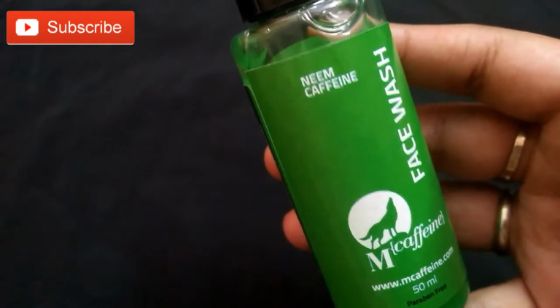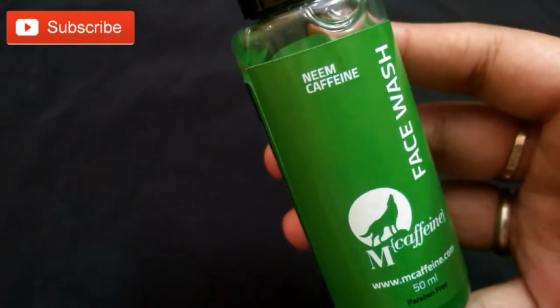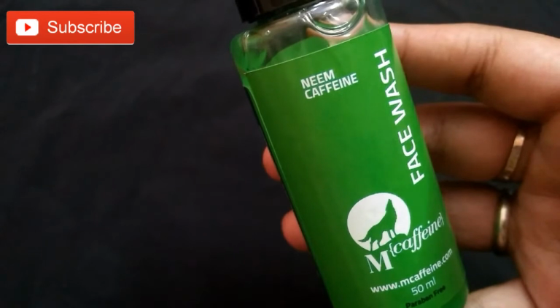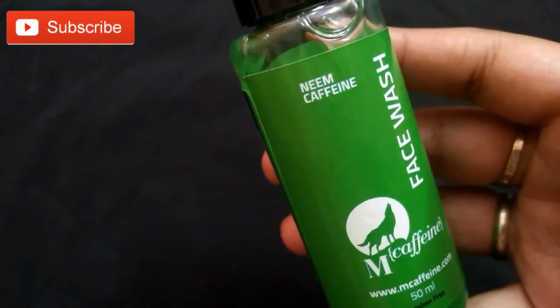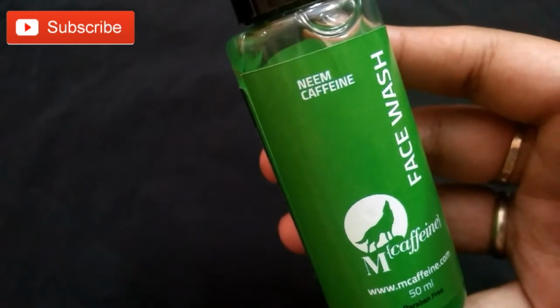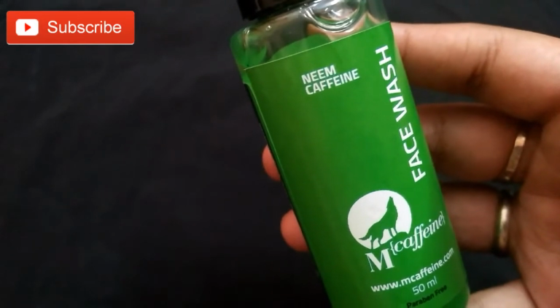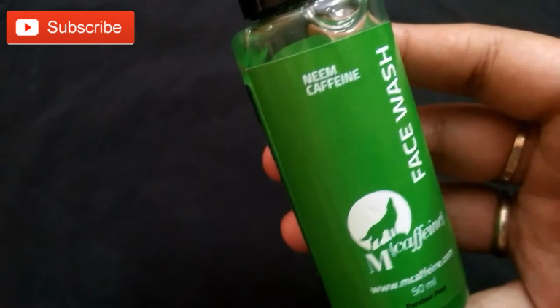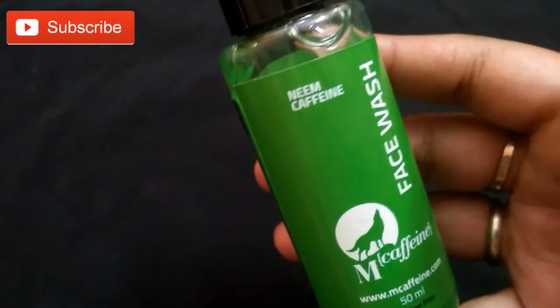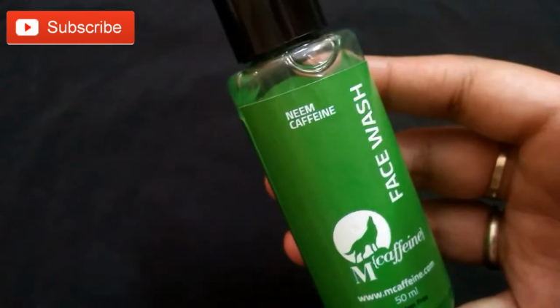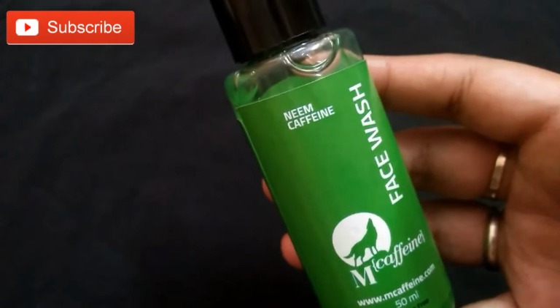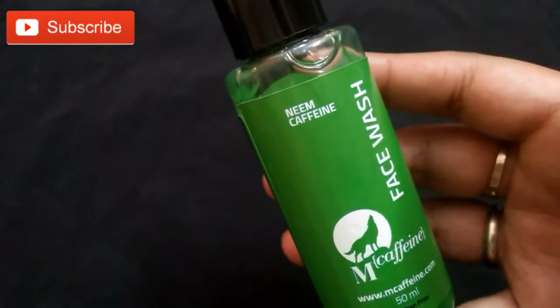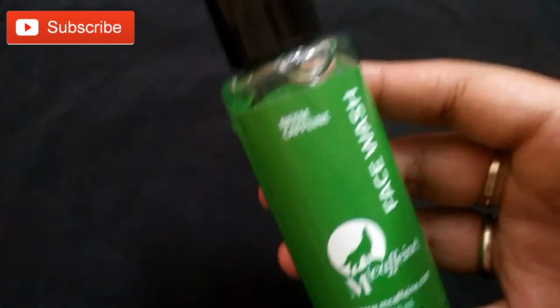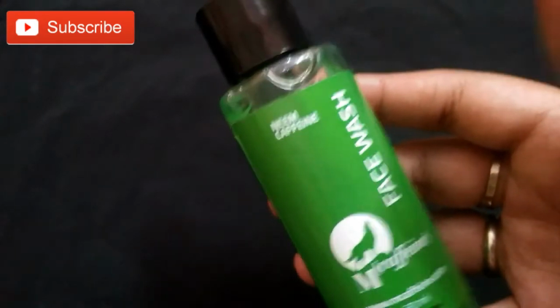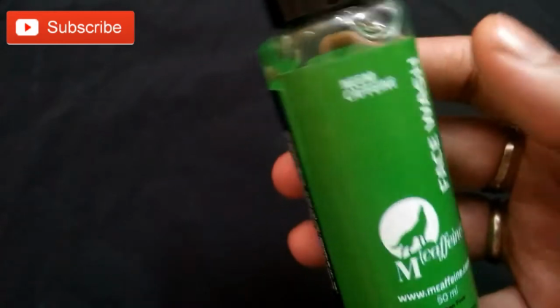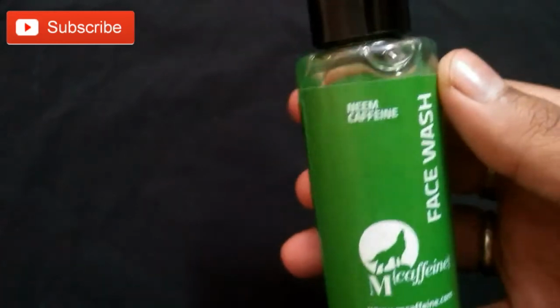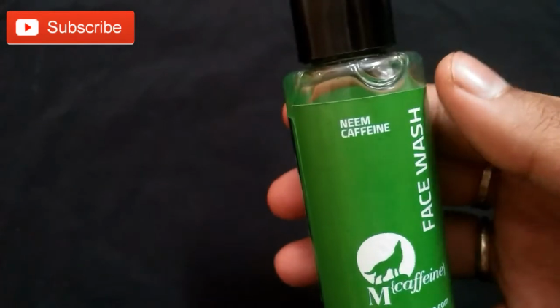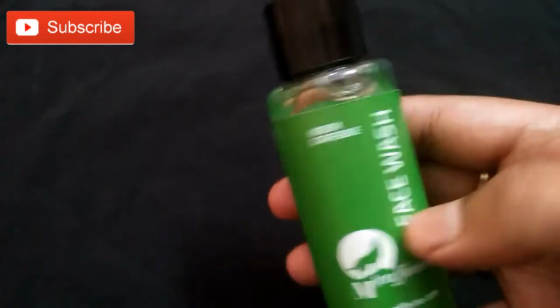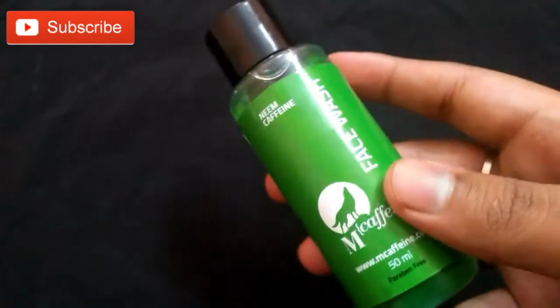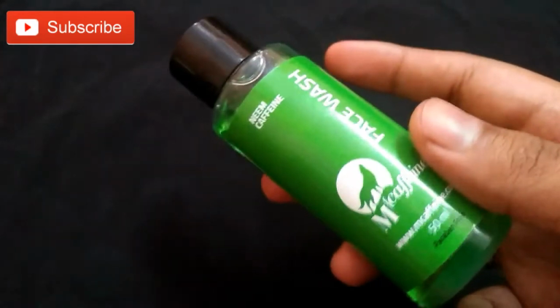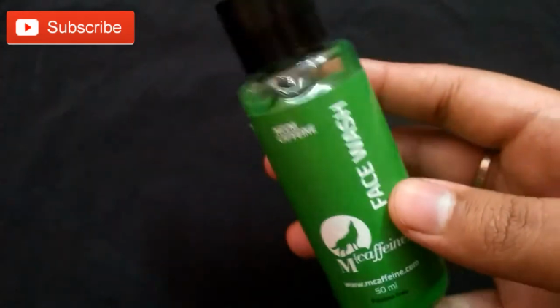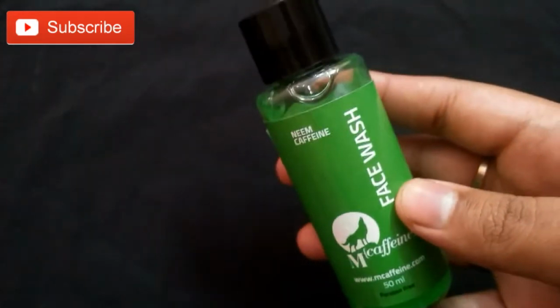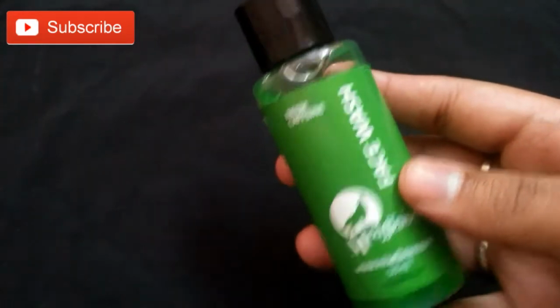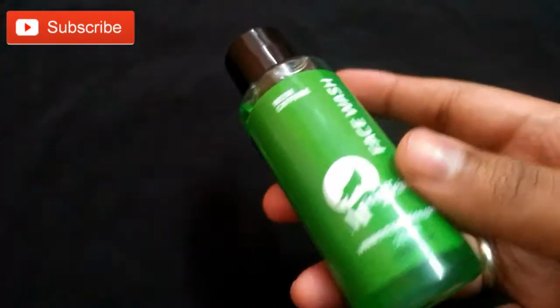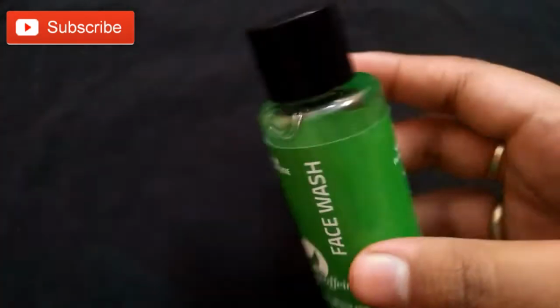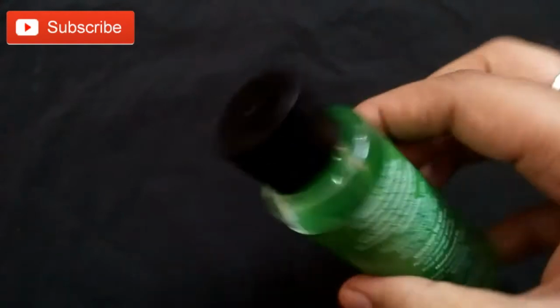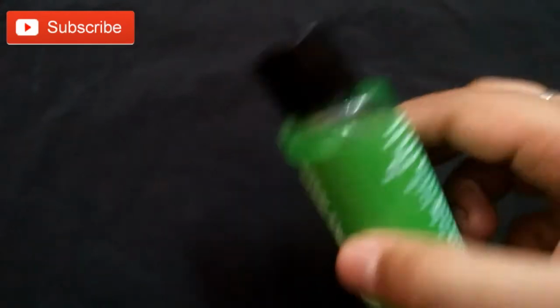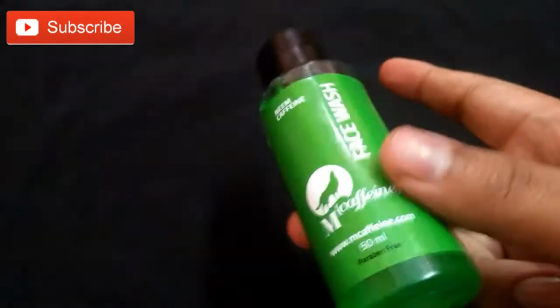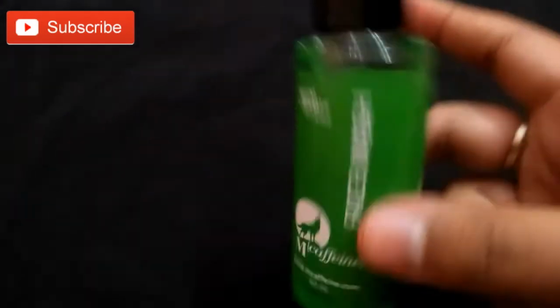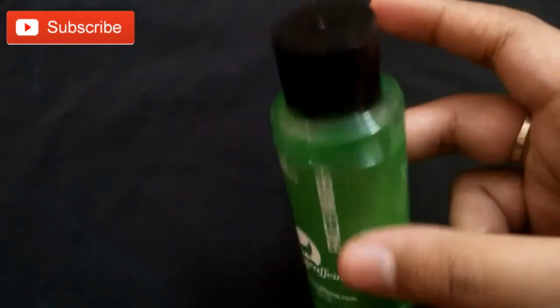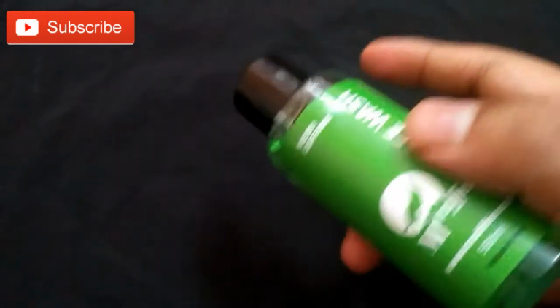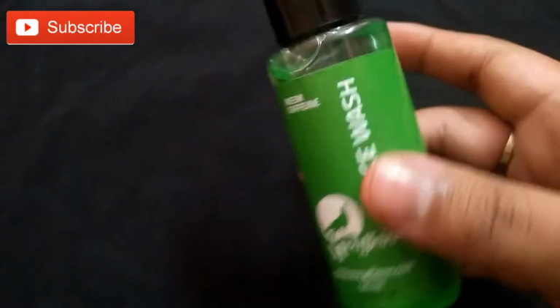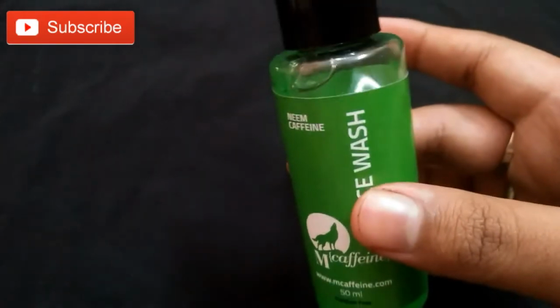It's not tested on animals and smells good. This is my second bottle of the product. The first bottle I received in a Glamigo box, and then I went to their website and bought it again. I like this product very much.